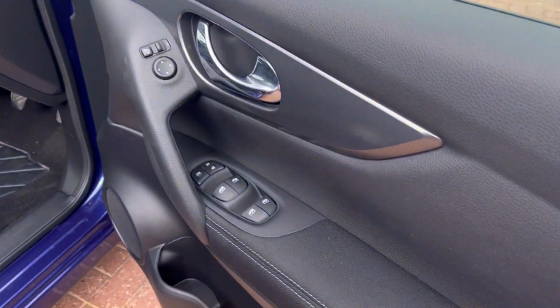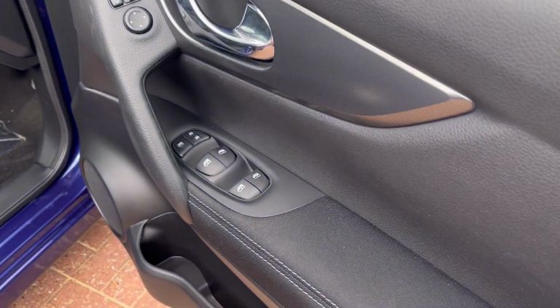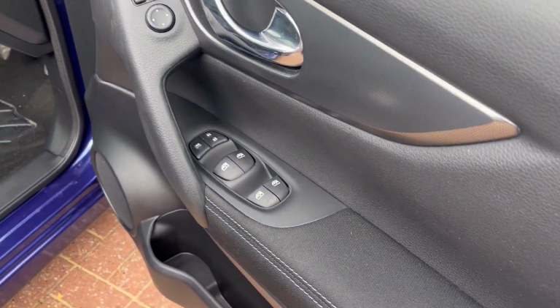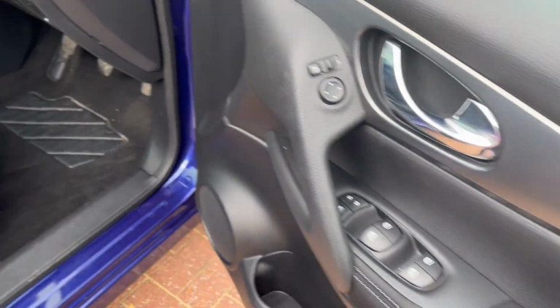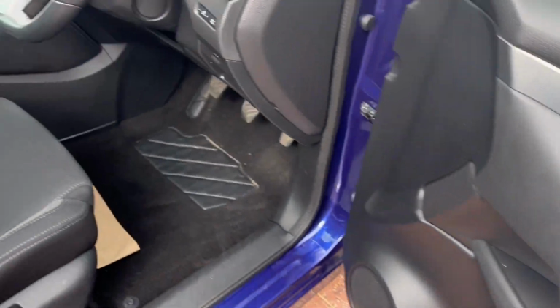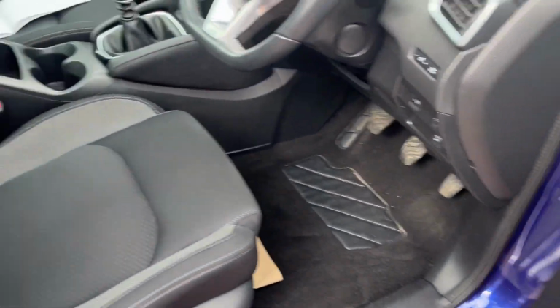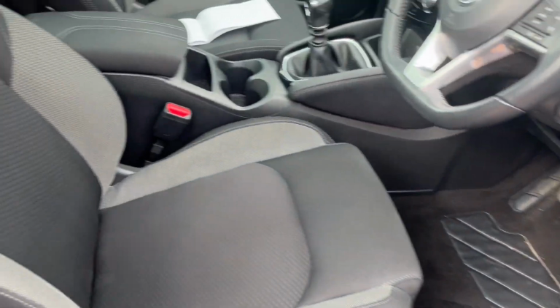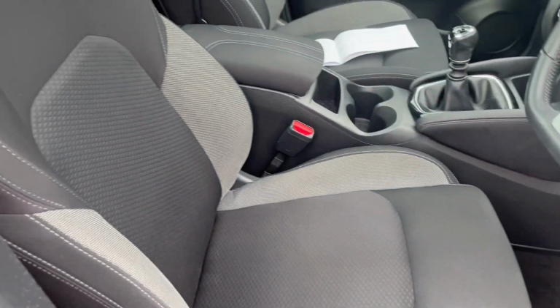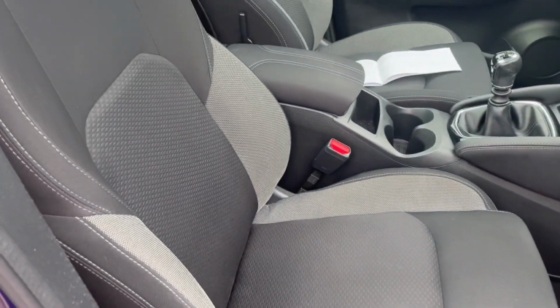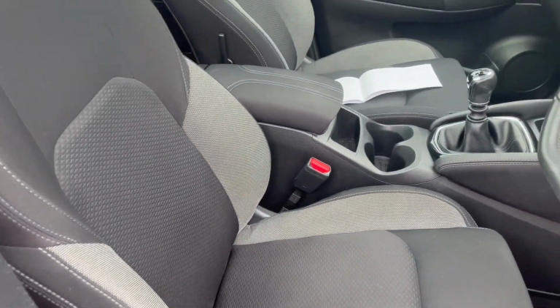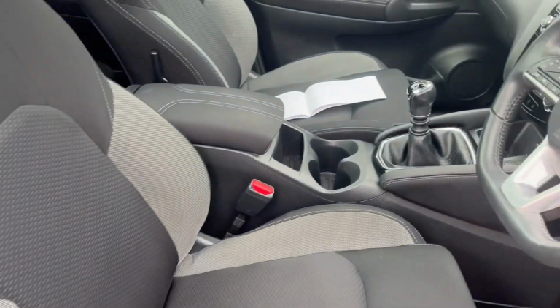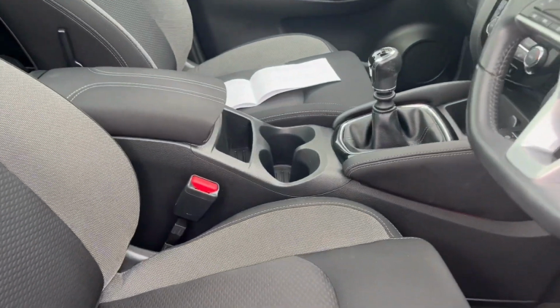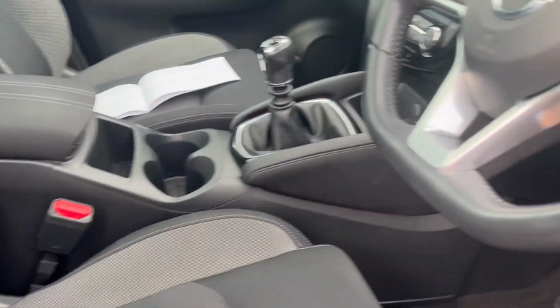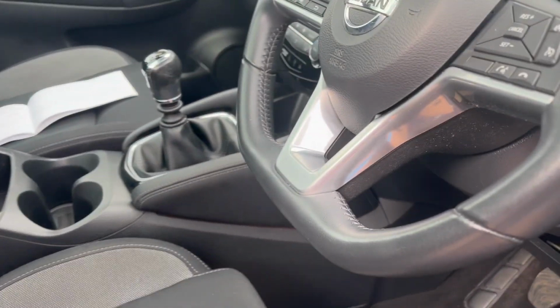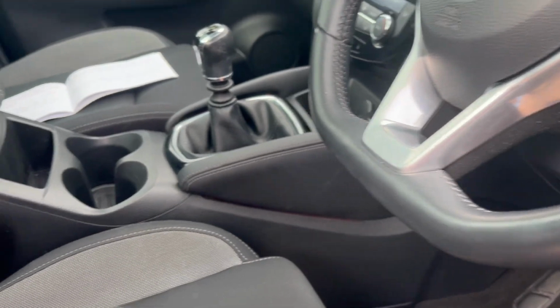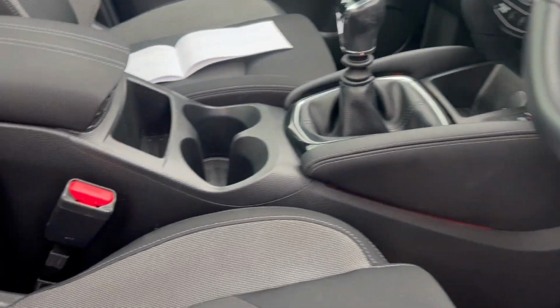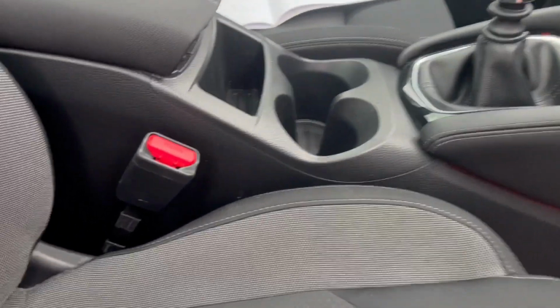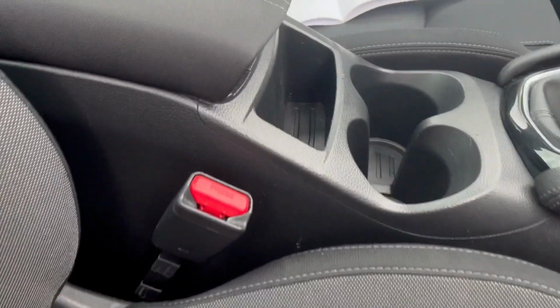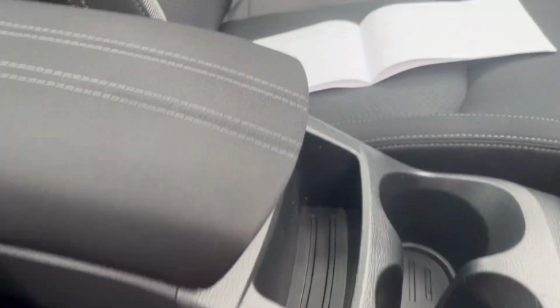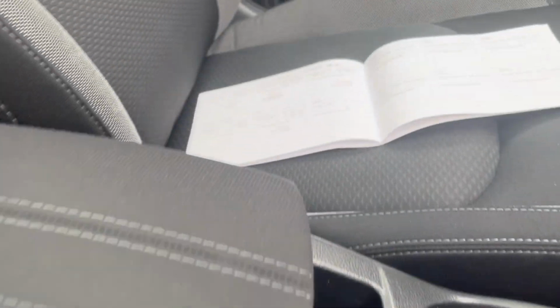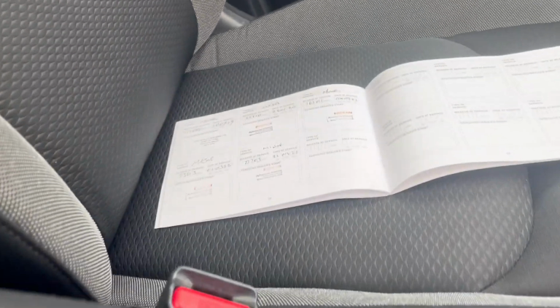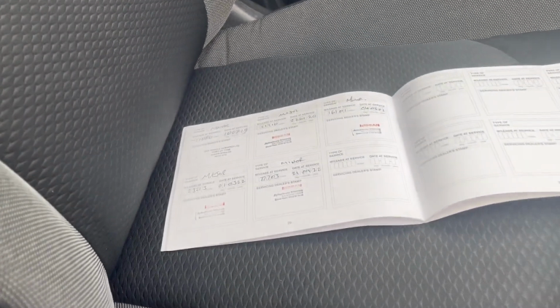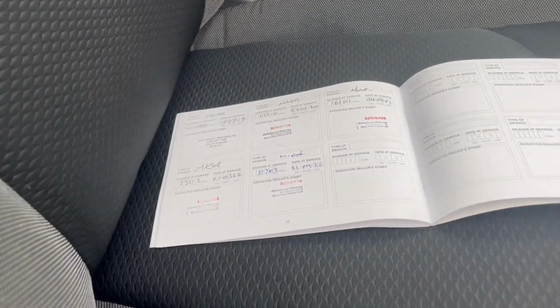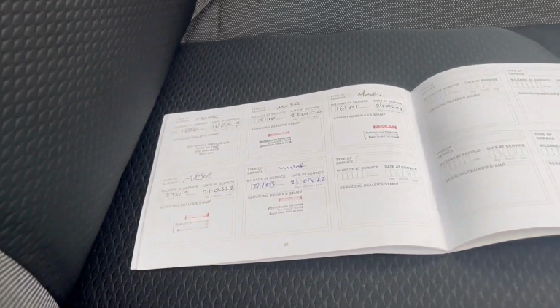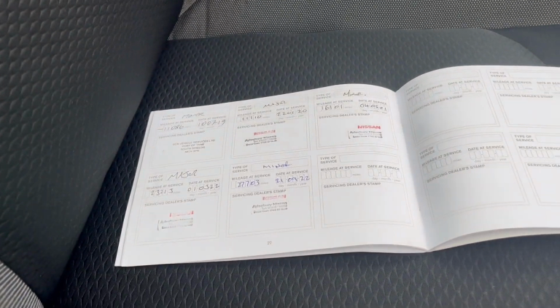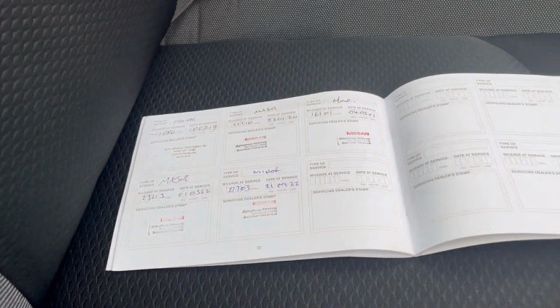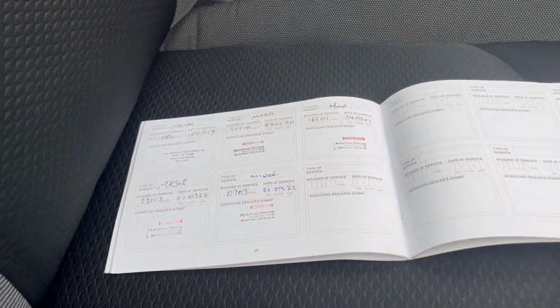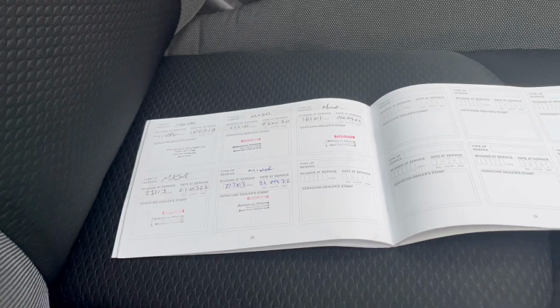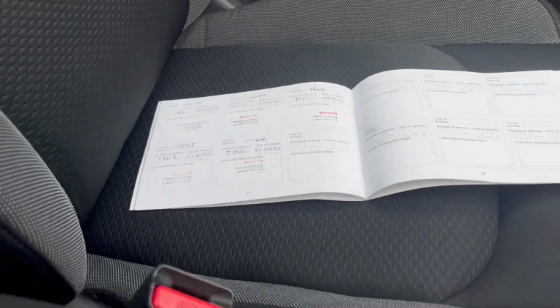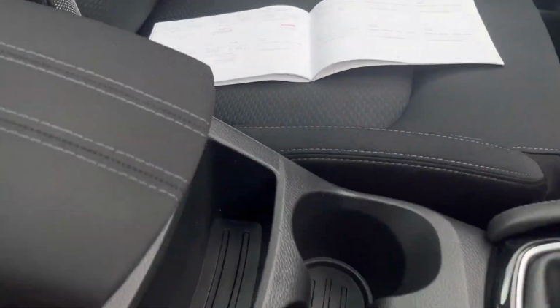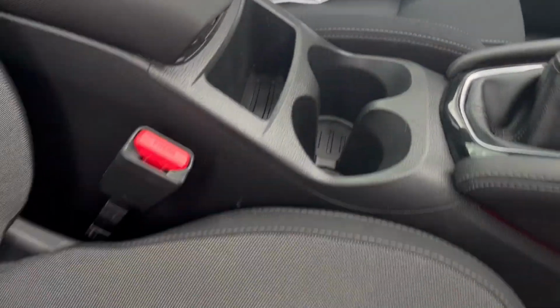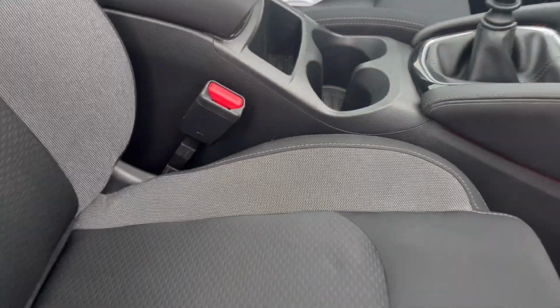All the windows are electric, front and rear. The seats are black cloth with the steering wheel and gear knob being leather. The car has got all of the service history, with the last four services being done here at Aylesbury Nissan, so you know it's been looked after well.